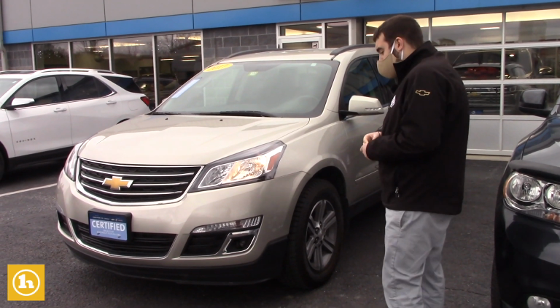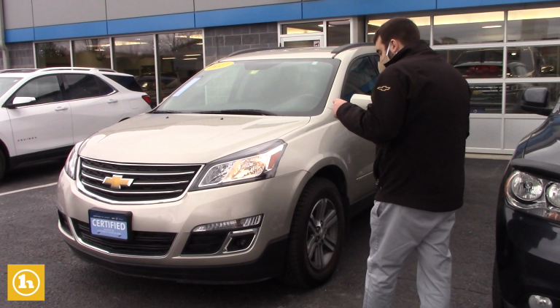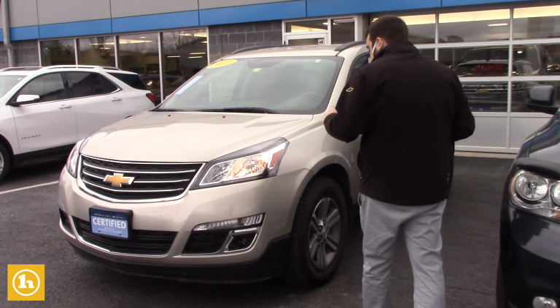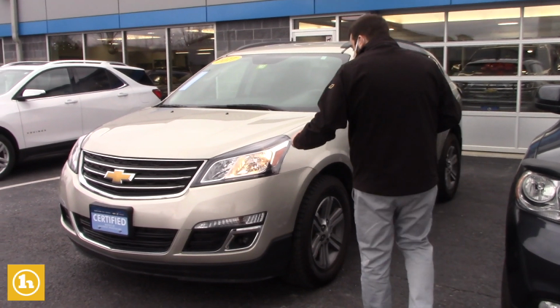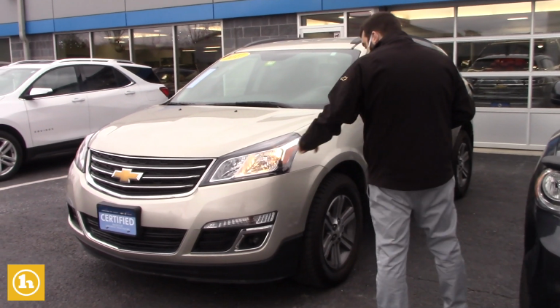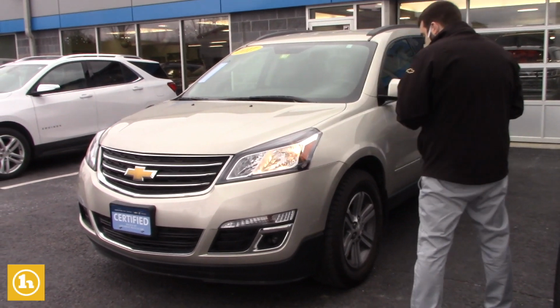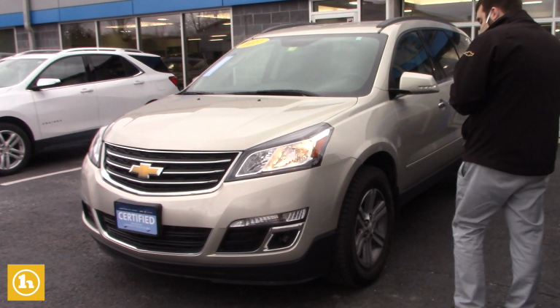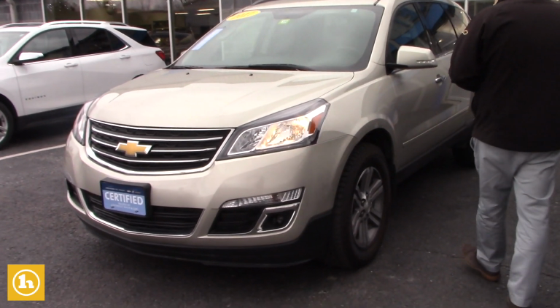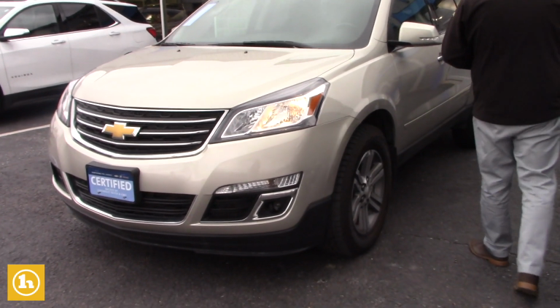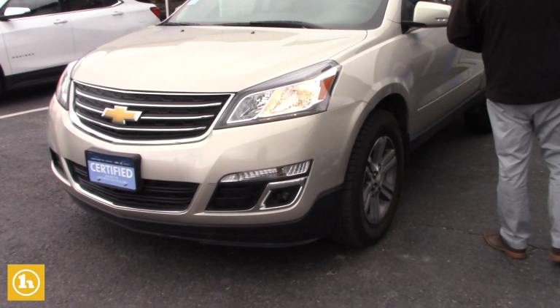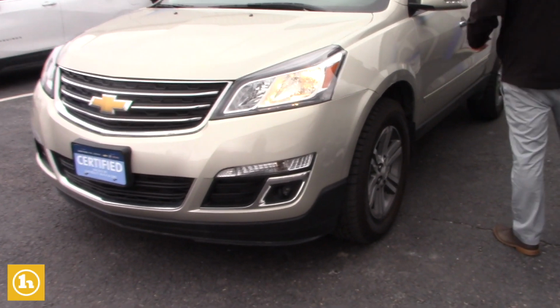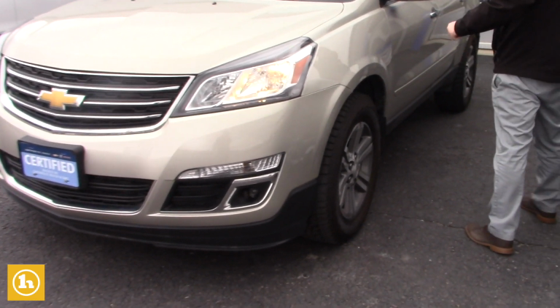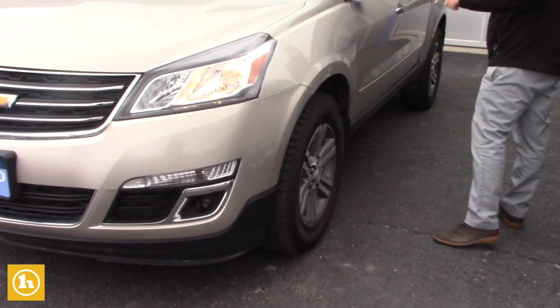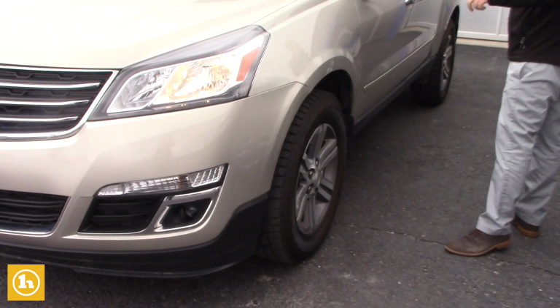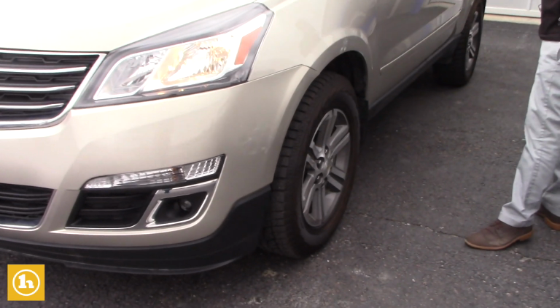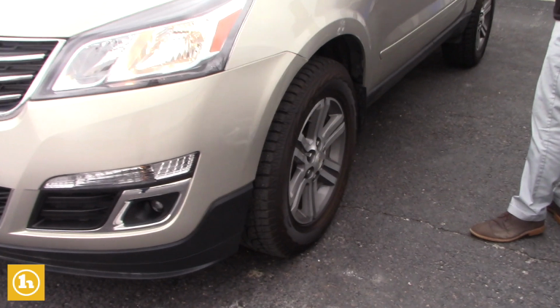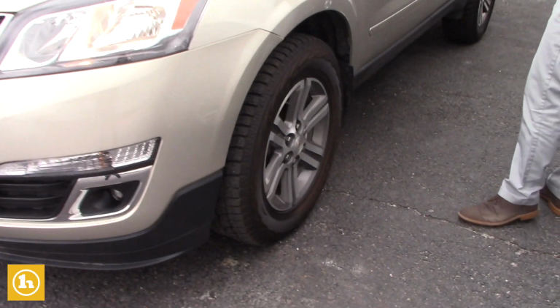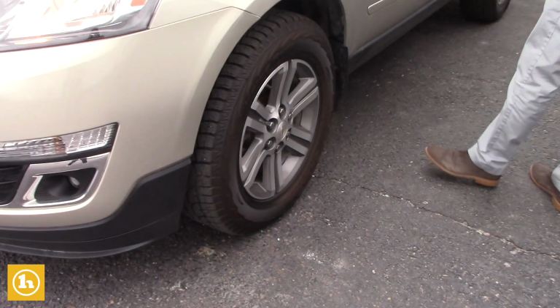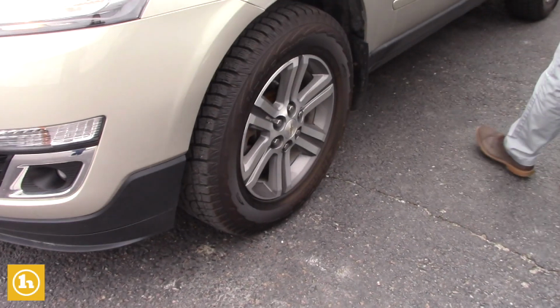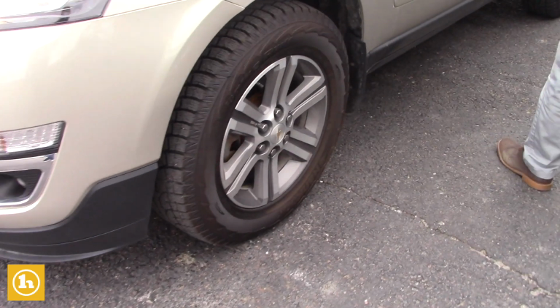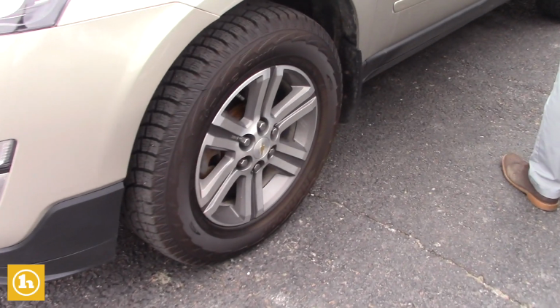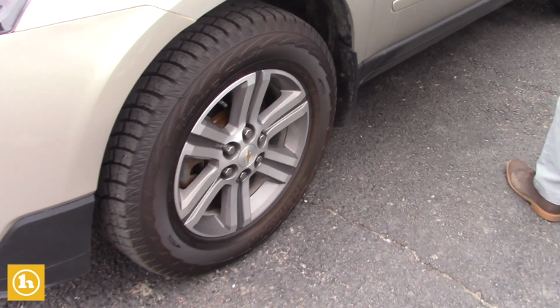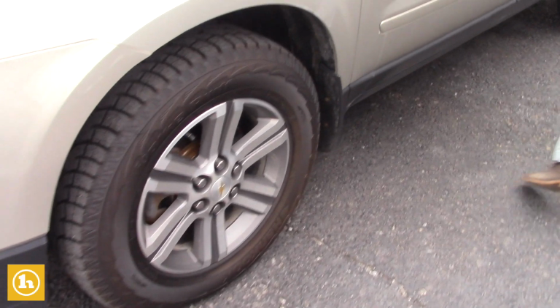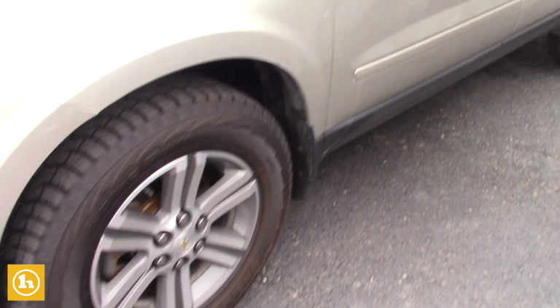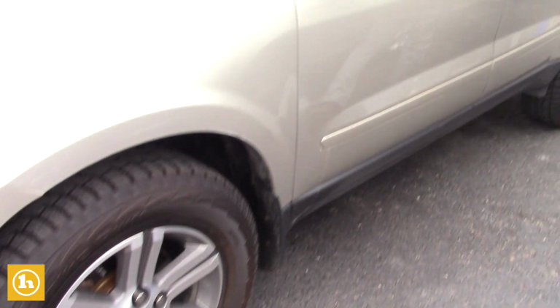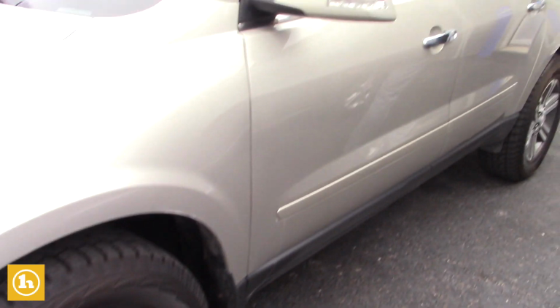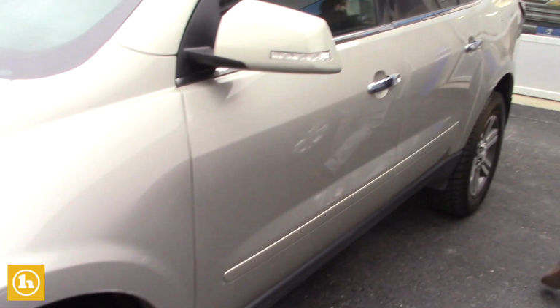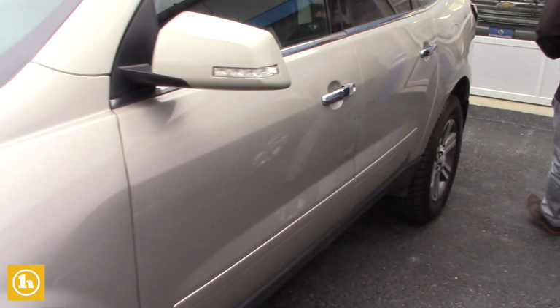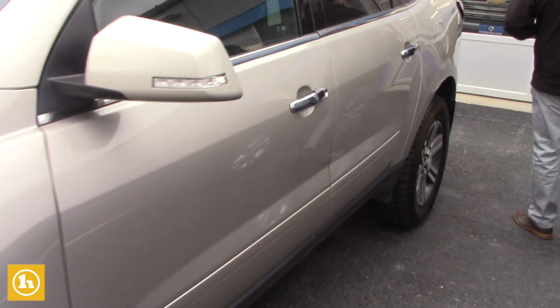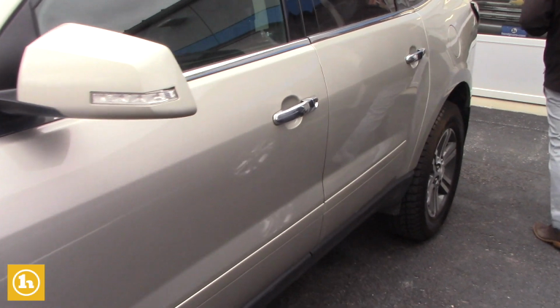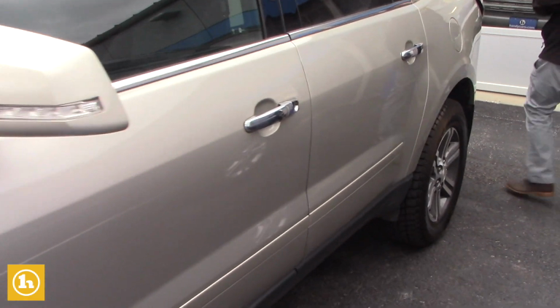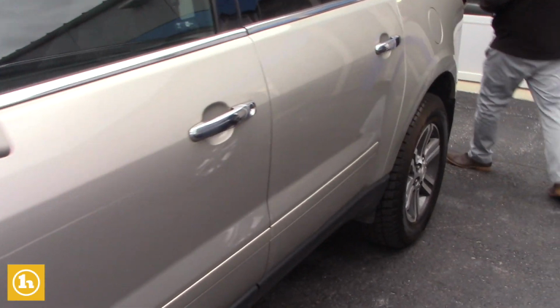This LT Traverse does have the fog lights equipped. It's got extremely nice, practically brand new hand-cooked tires on there. As you can see, the body condition is extremely clean on this vehicle.